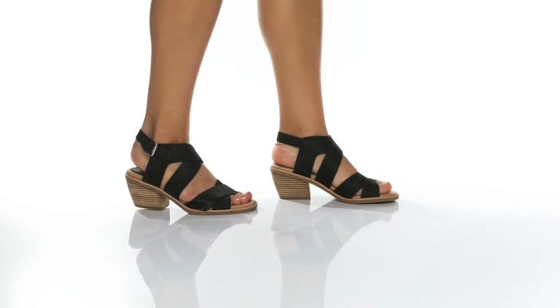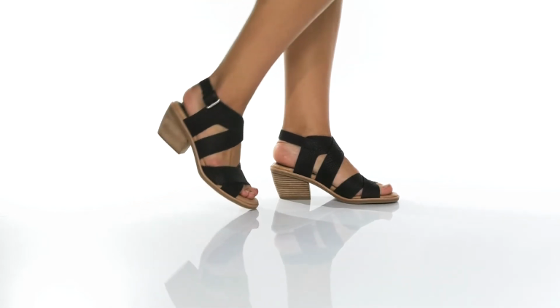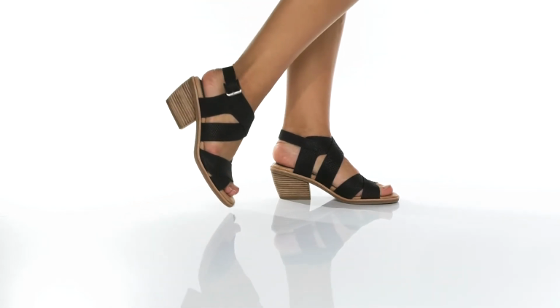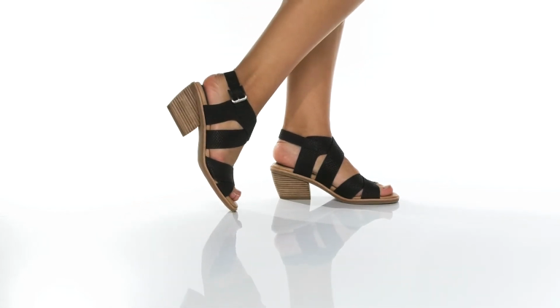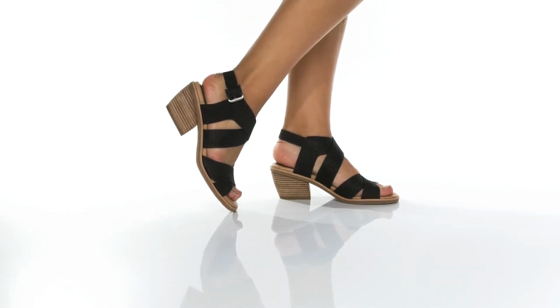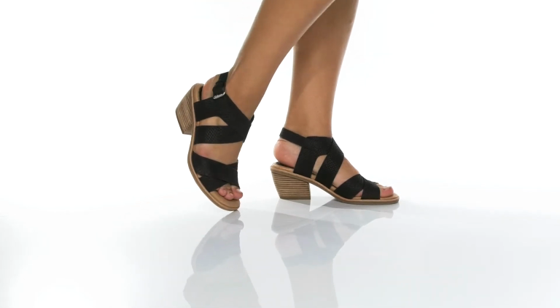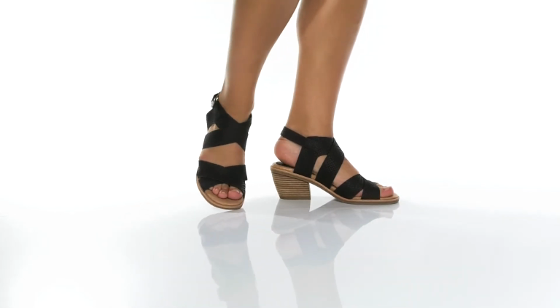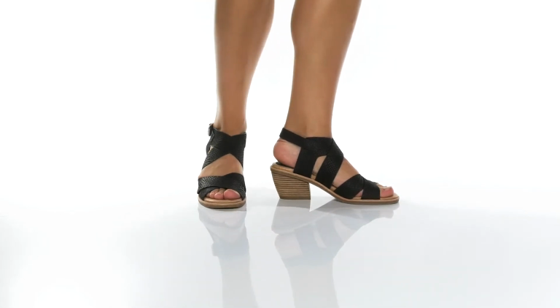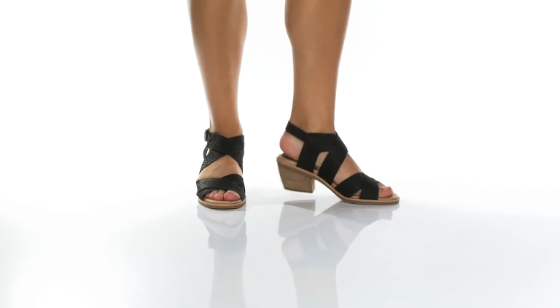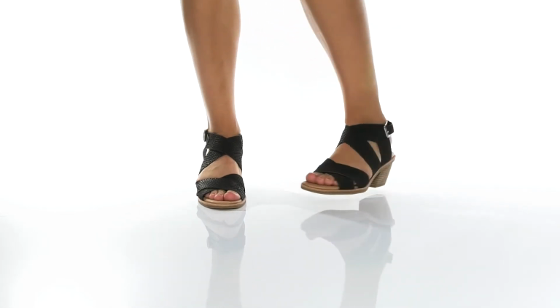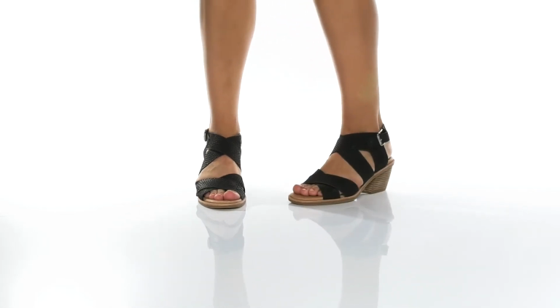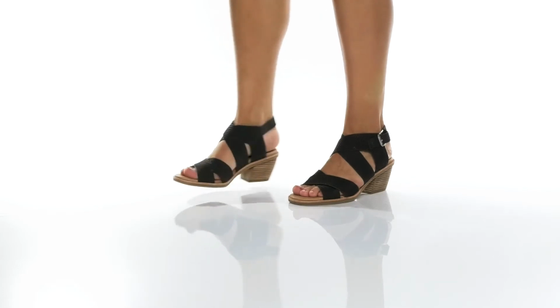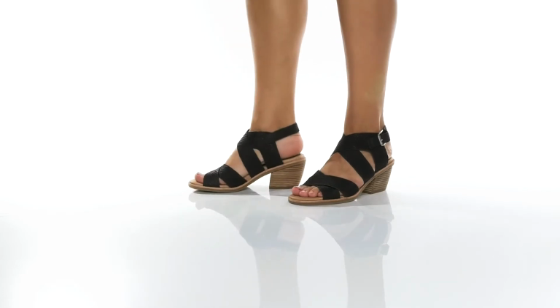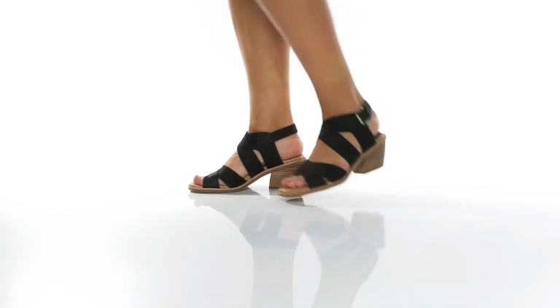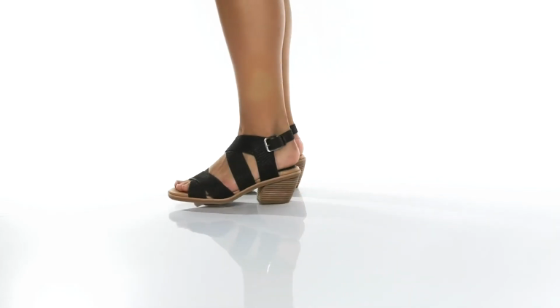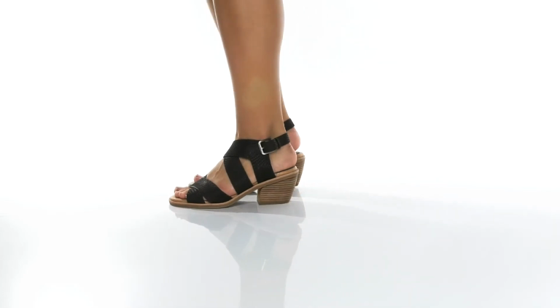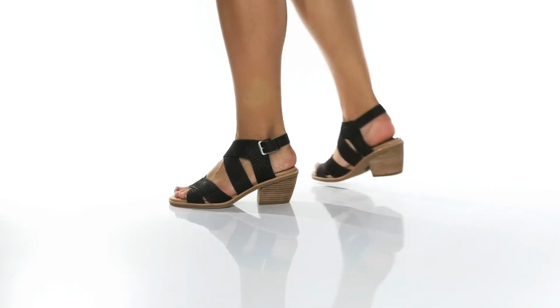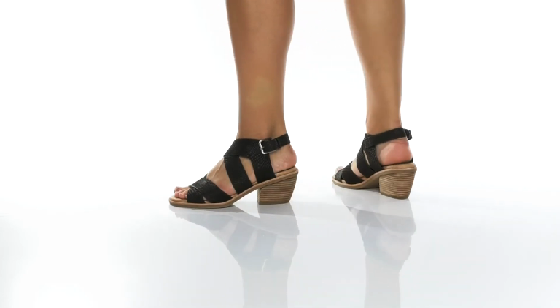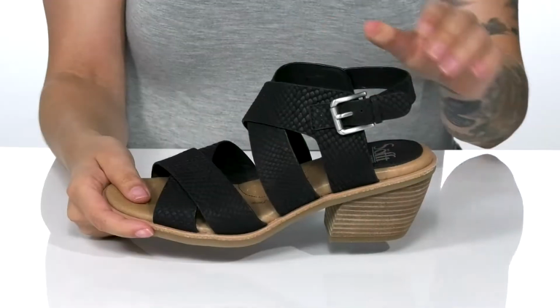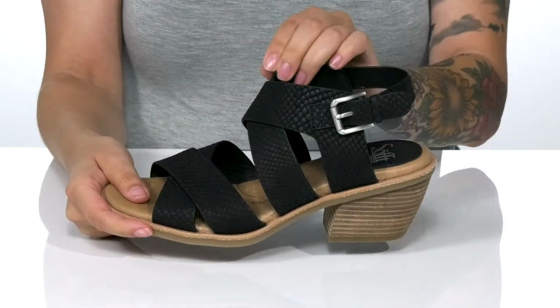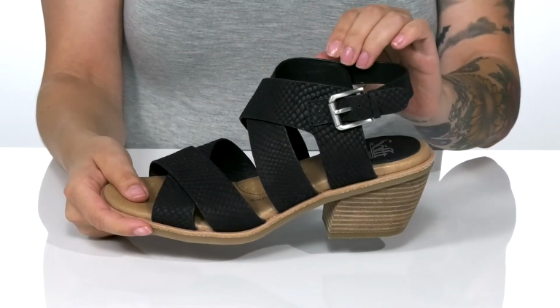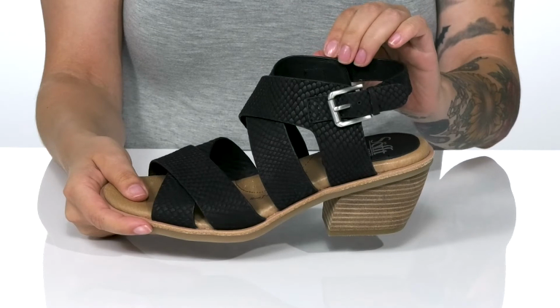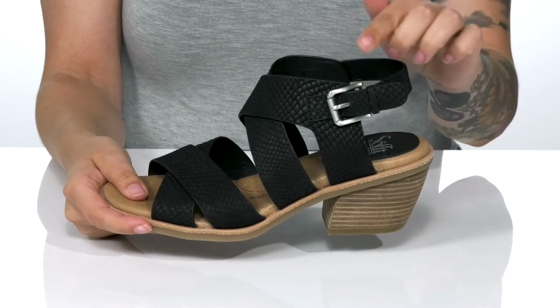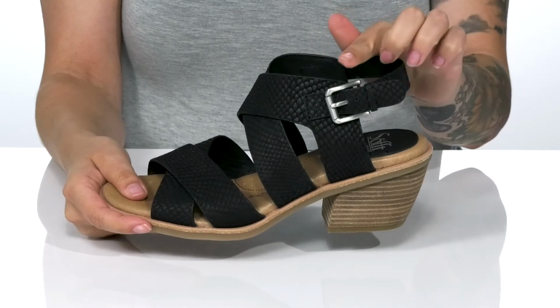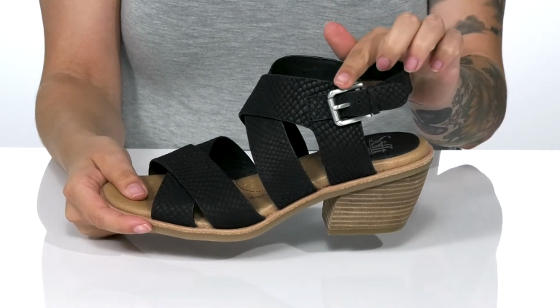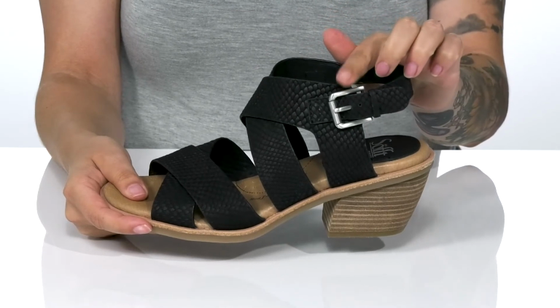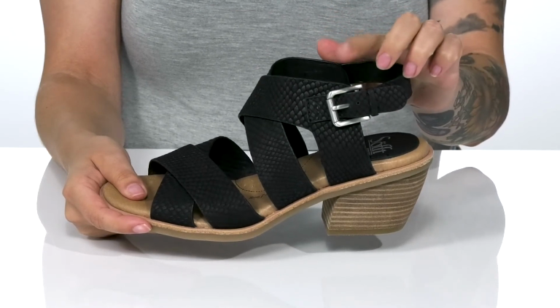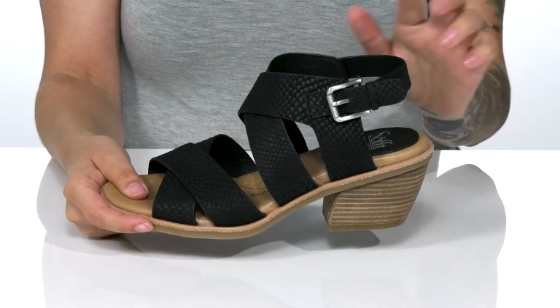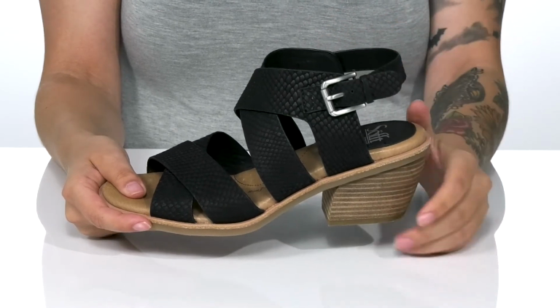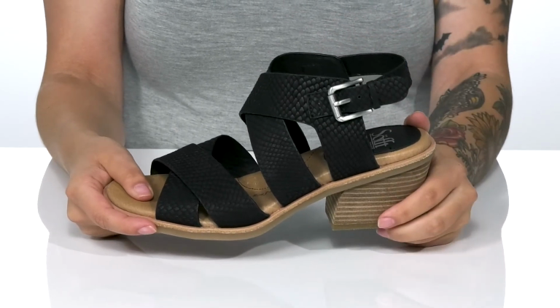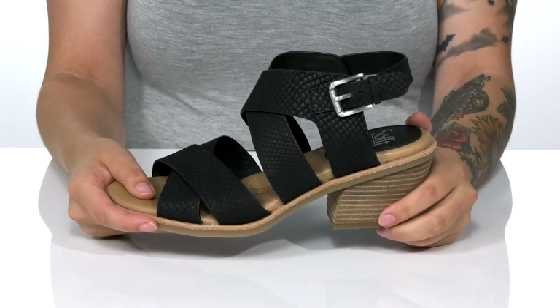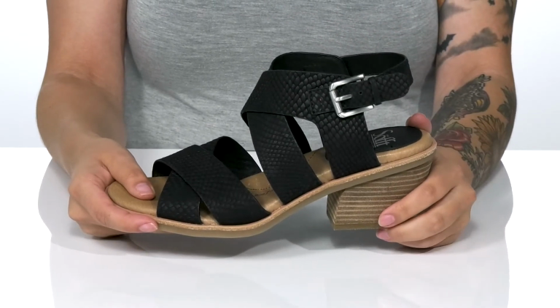Give a lift to your look in these heels. They have a leather upper with a reptile-inspired design and a trendy criss-cross look. There is a smooth leather inner lining with an adjustable buckle closure on the side, allowing you to customize the fit around your ankle.